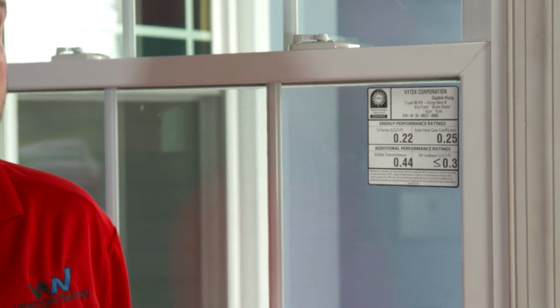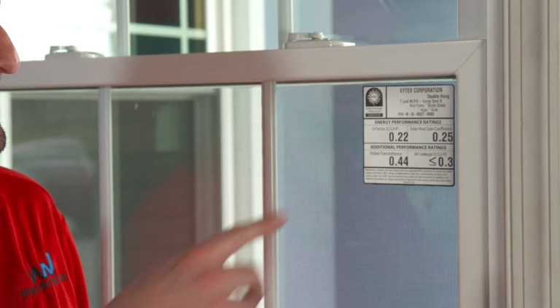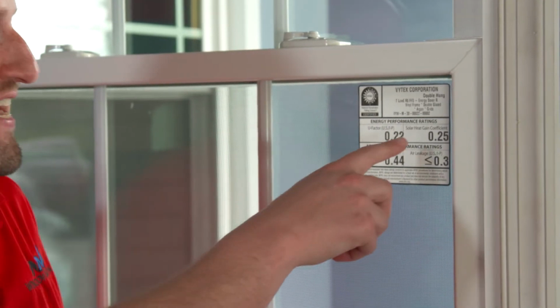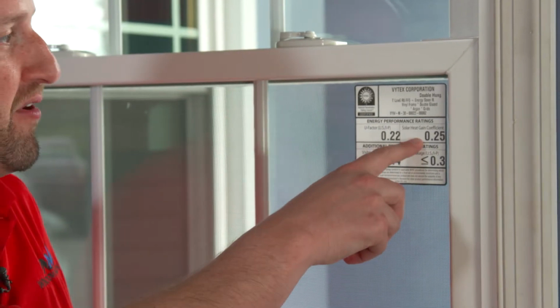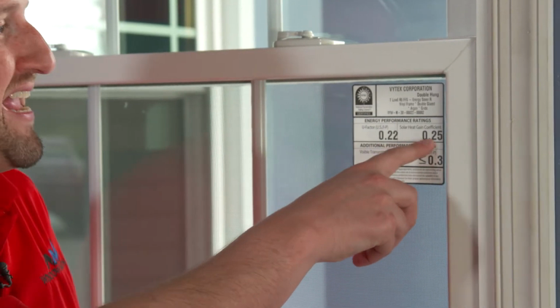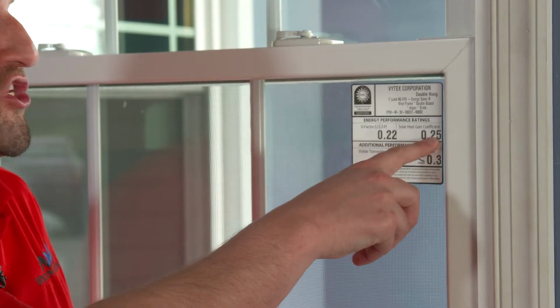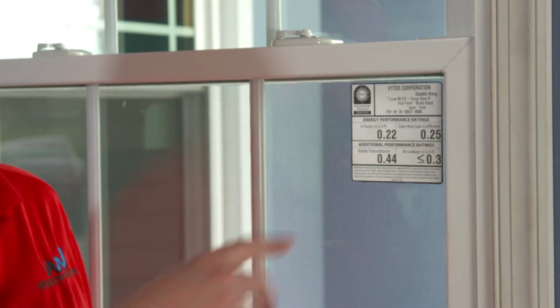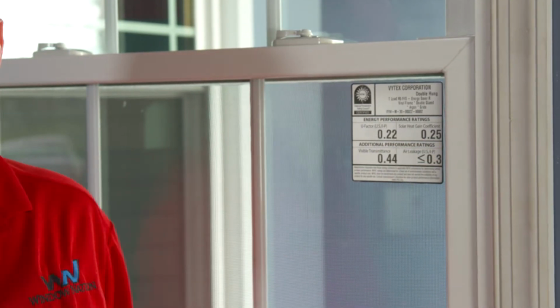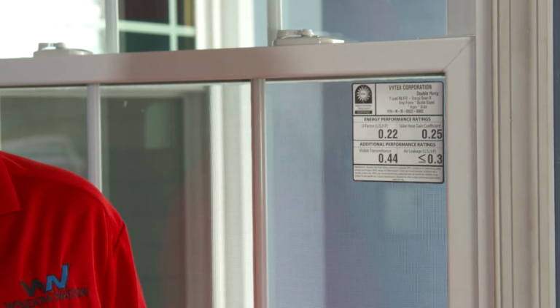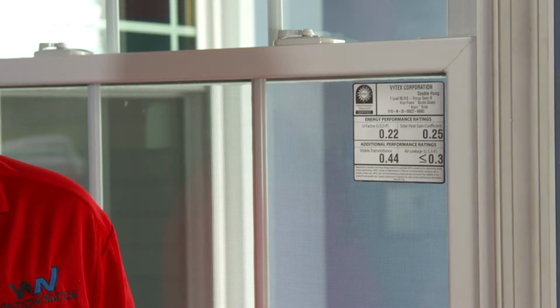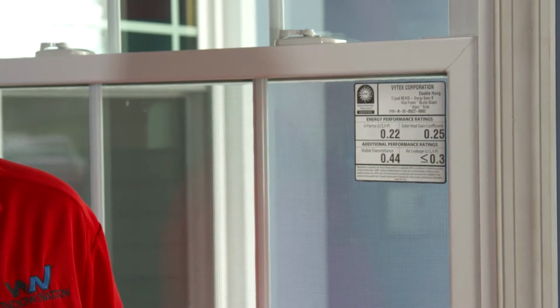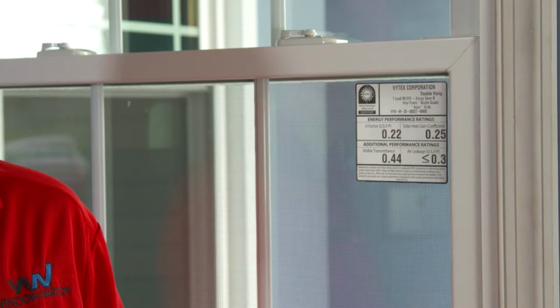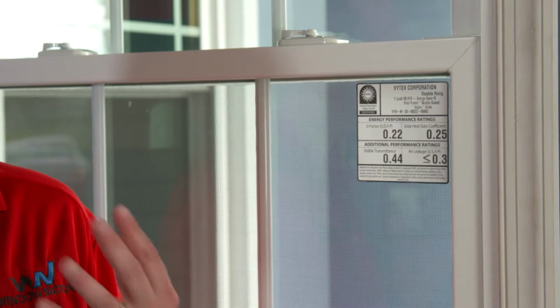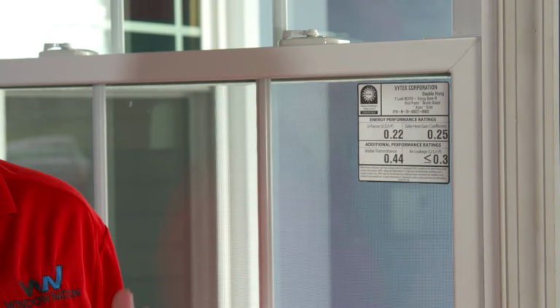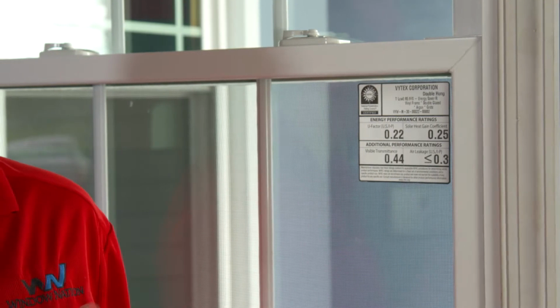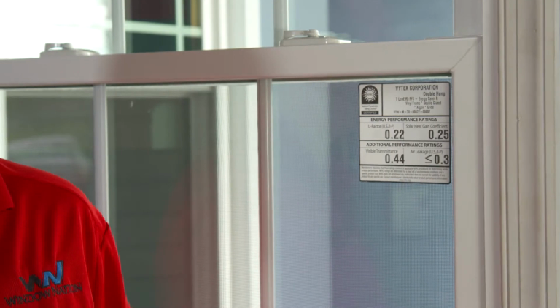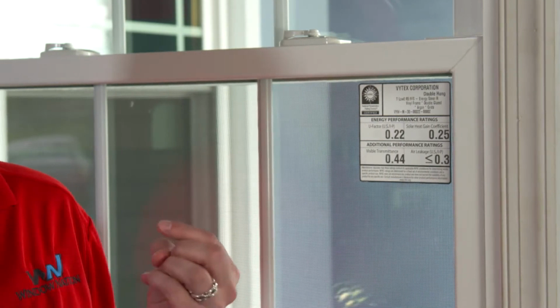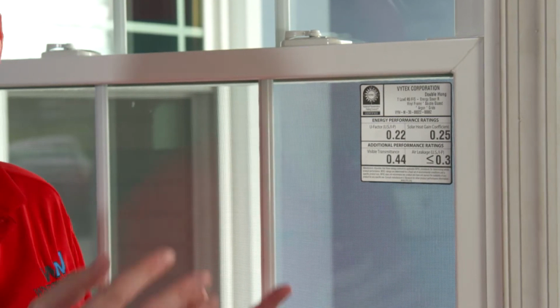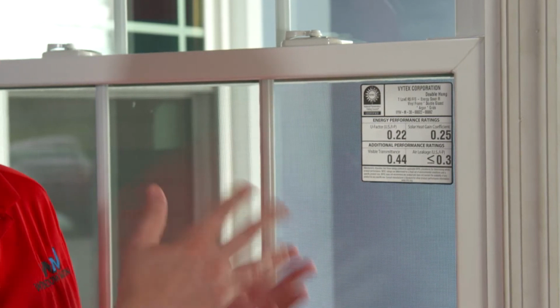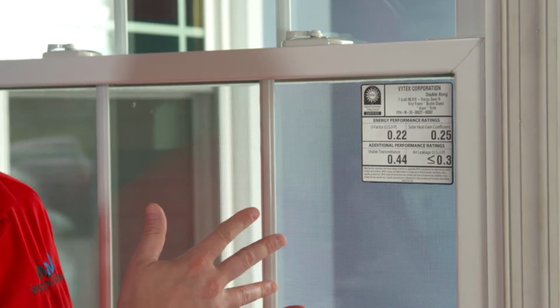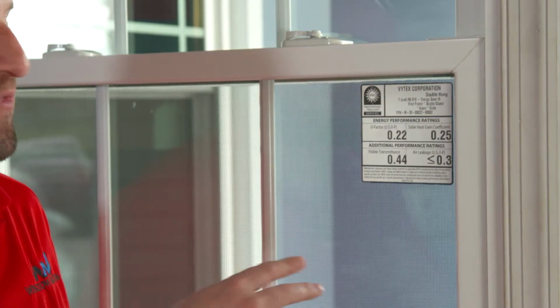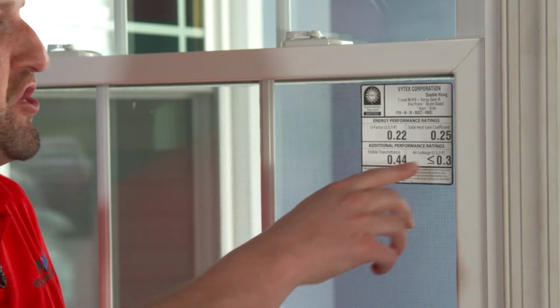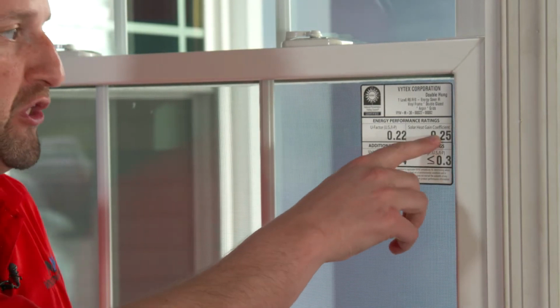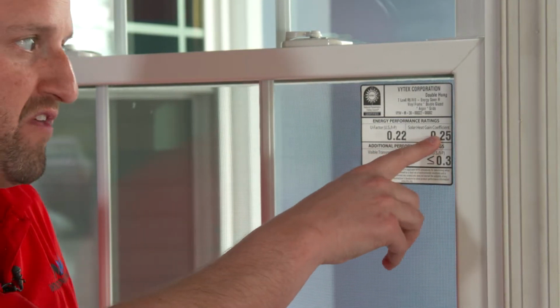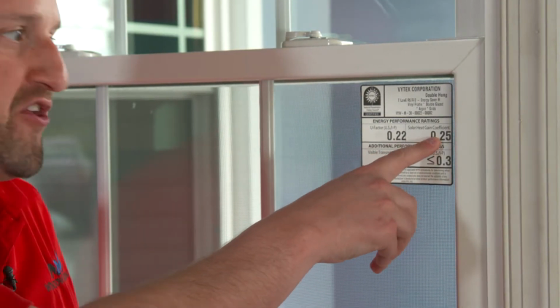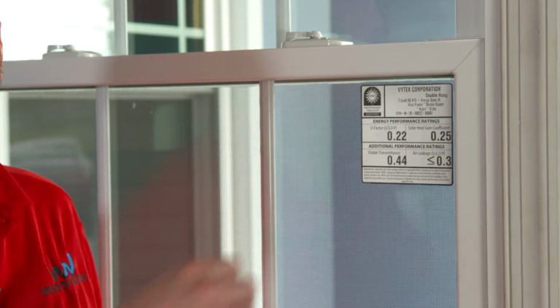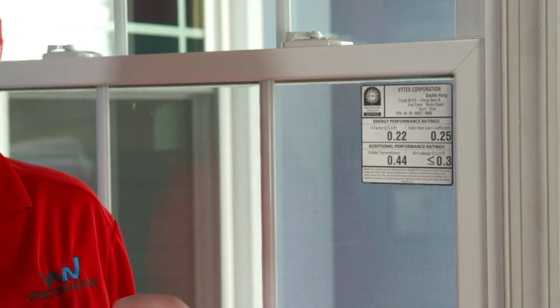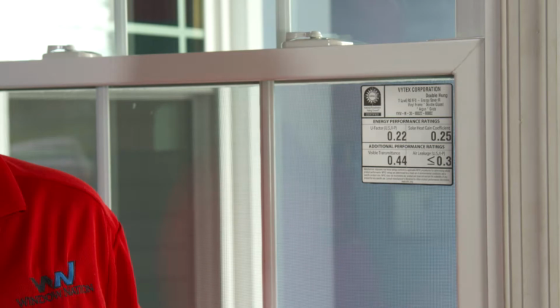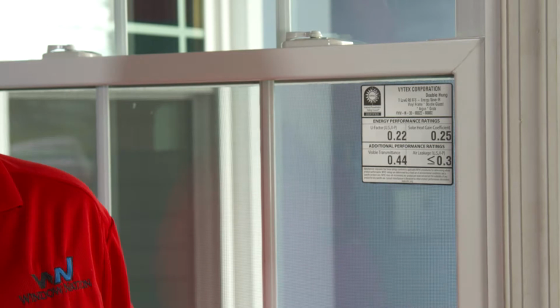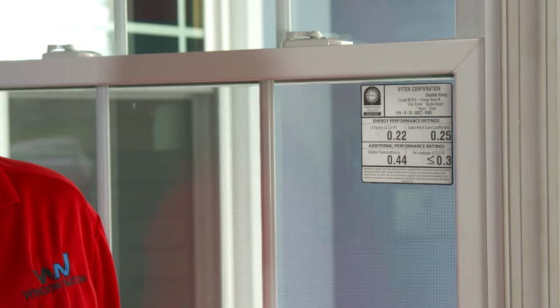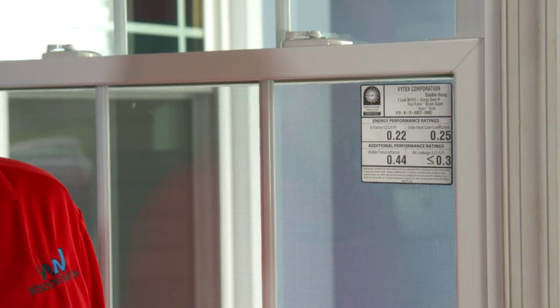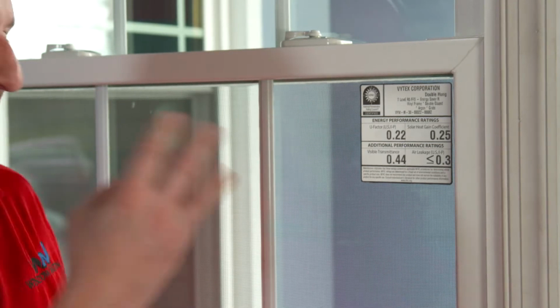The second number is the solar heat gain coefficient. It tells you how well it reflects heat out of the home. So the lower the value, once again, the better it reflects.